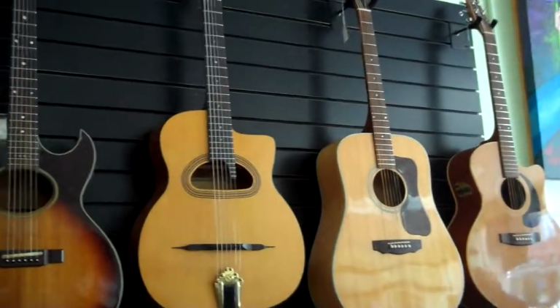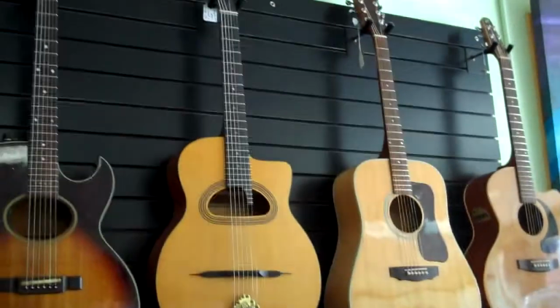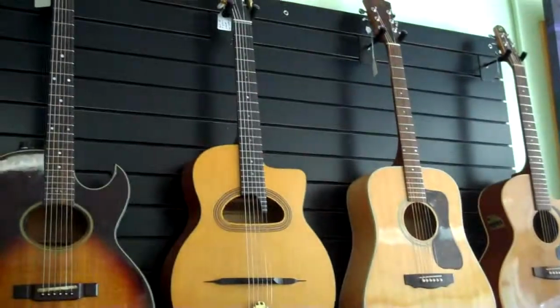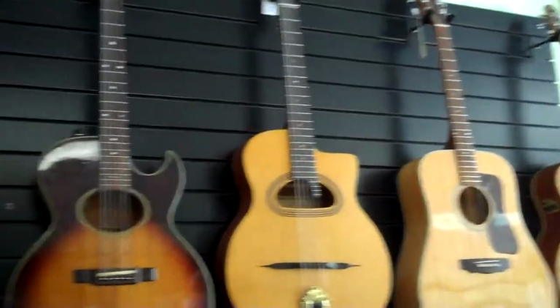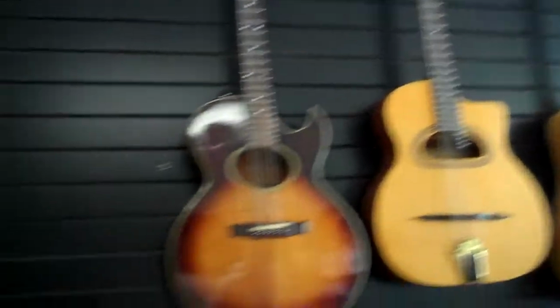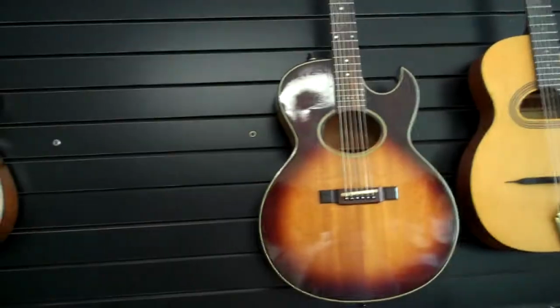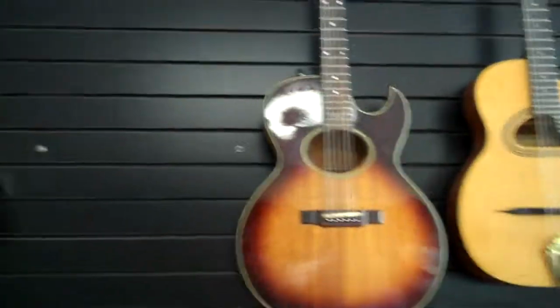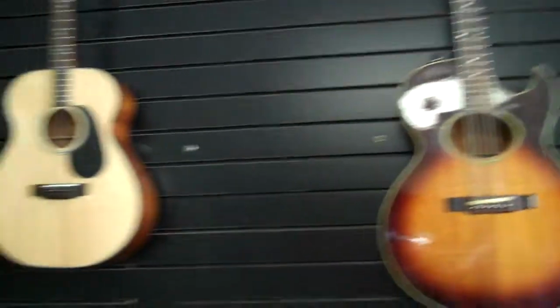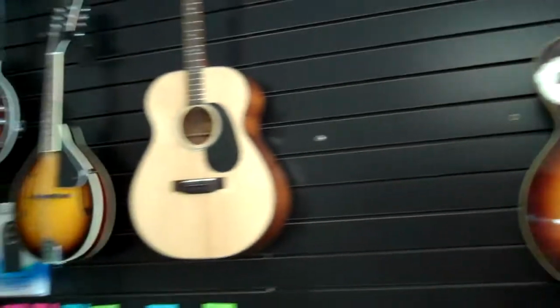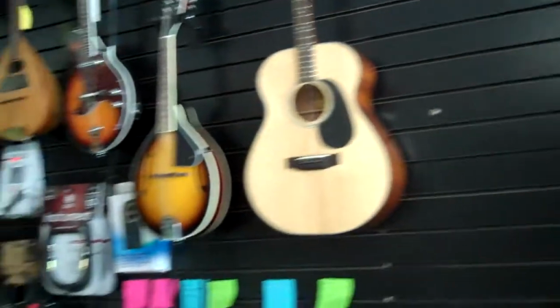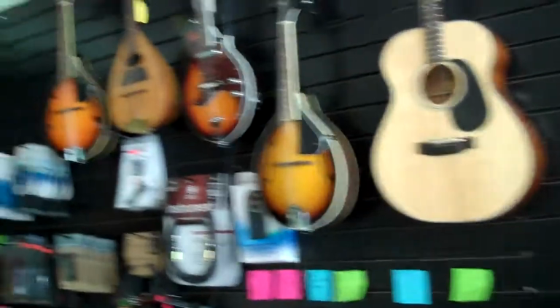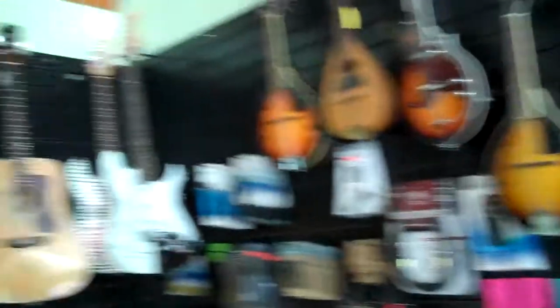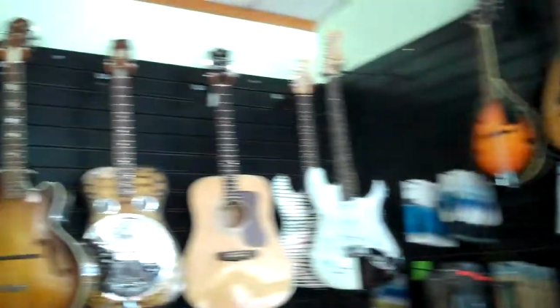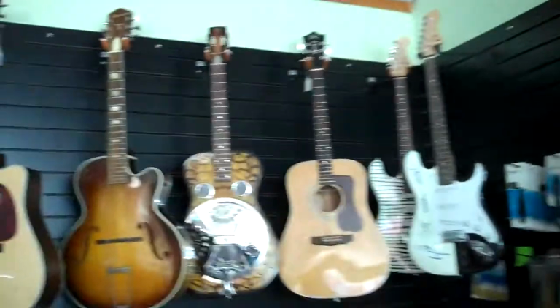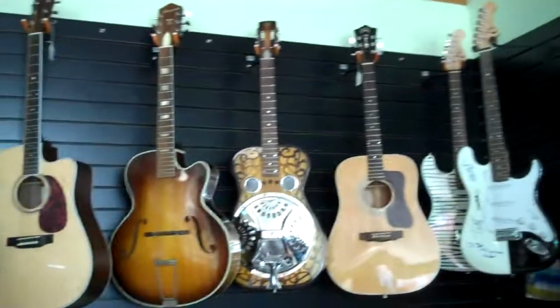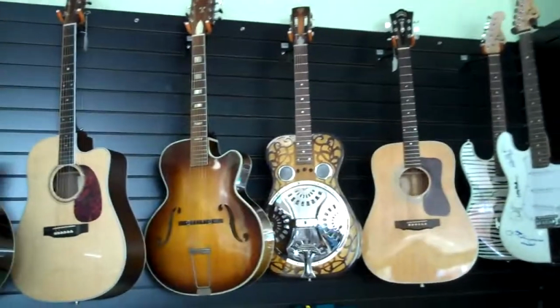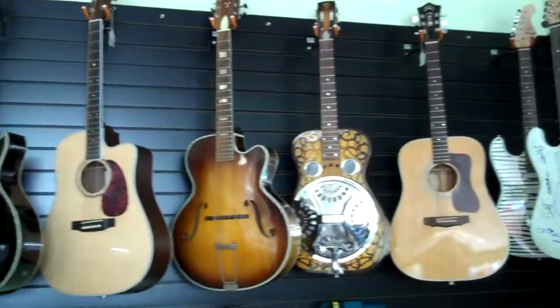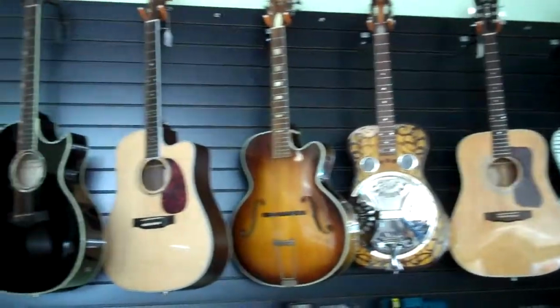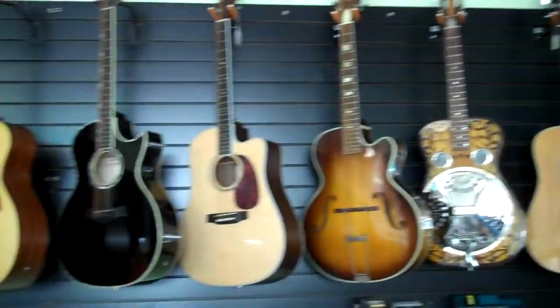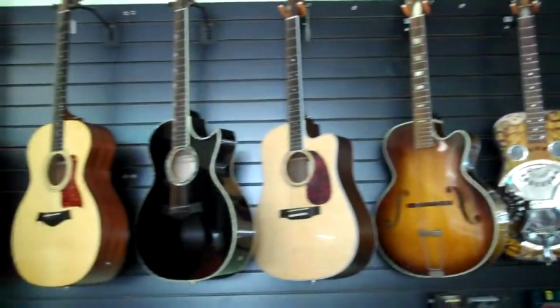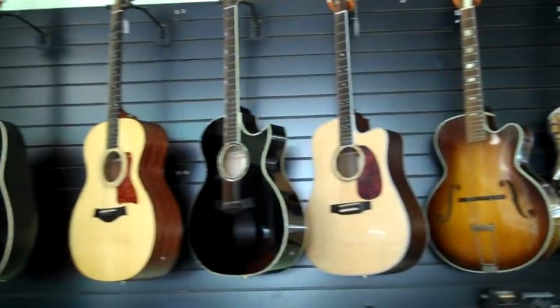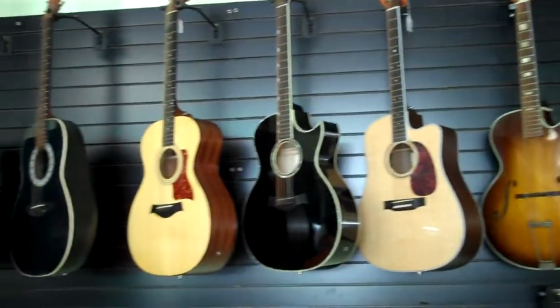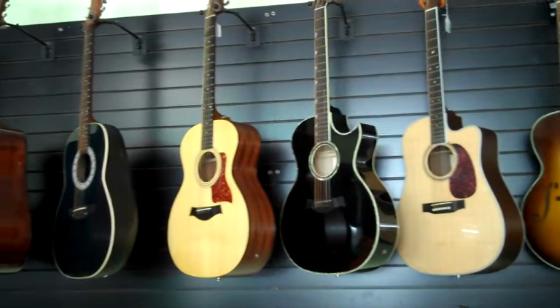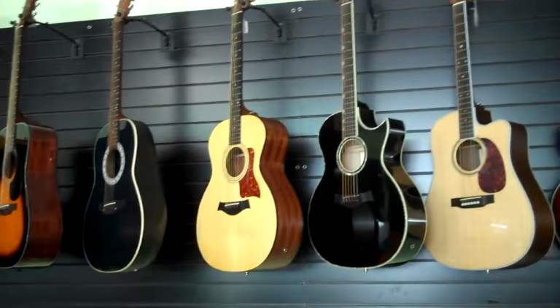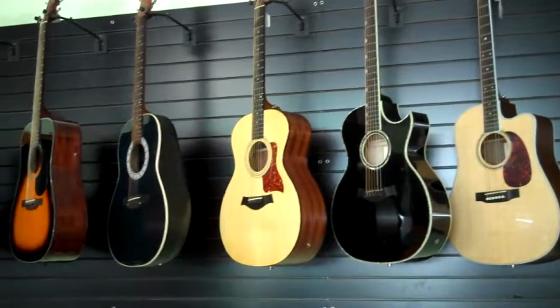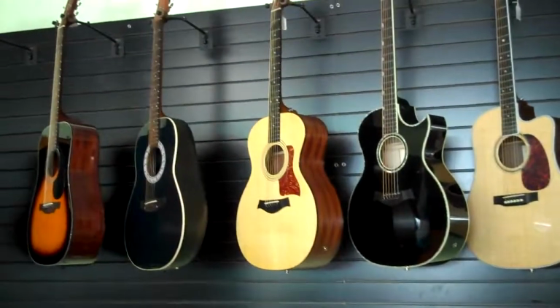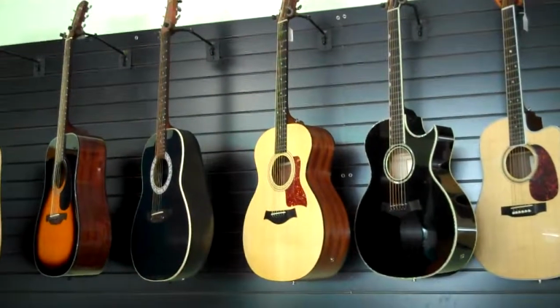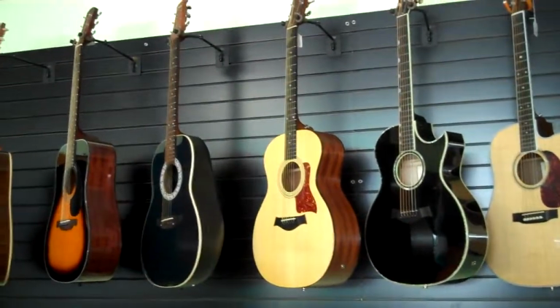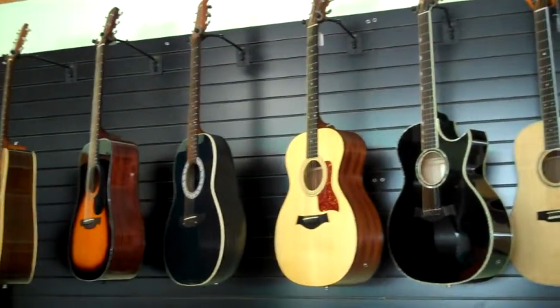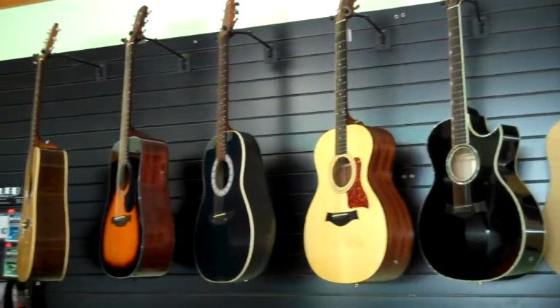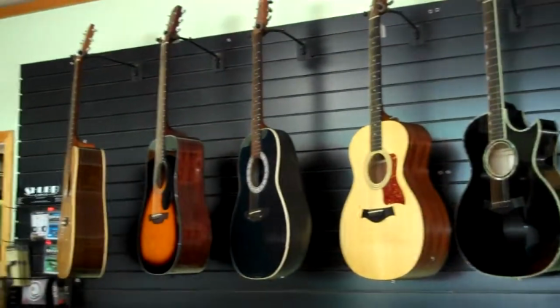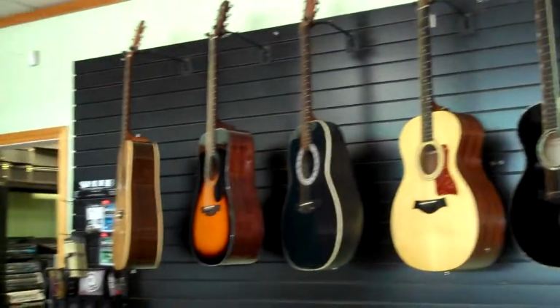Including Gypsy Jazz, twelve strings, Dobros, Archtops. I have a Doyle Dykes signature Taylor hanging up on the wall here.